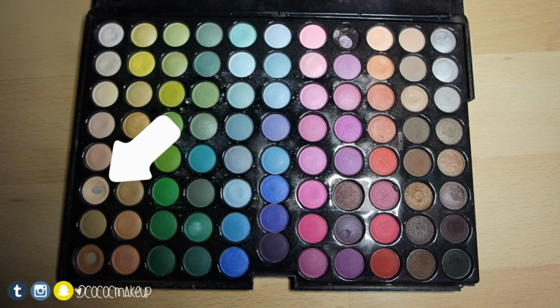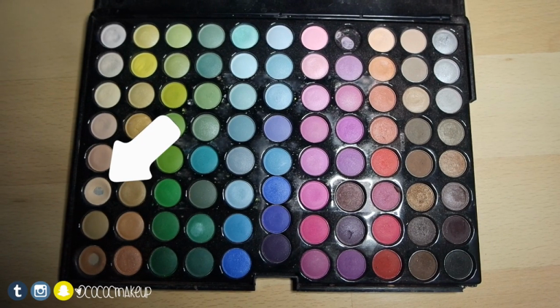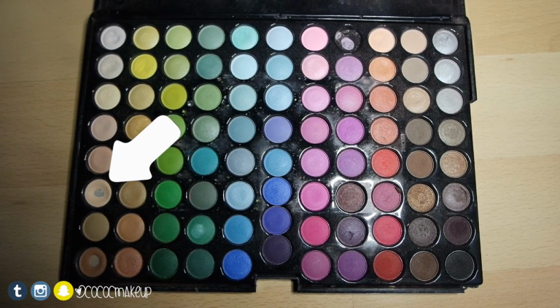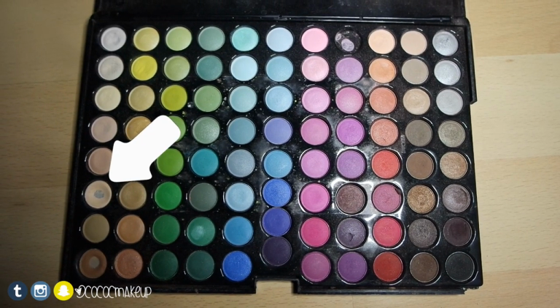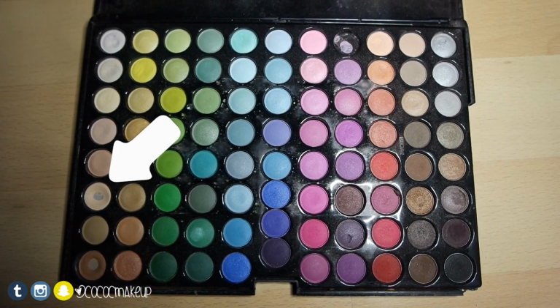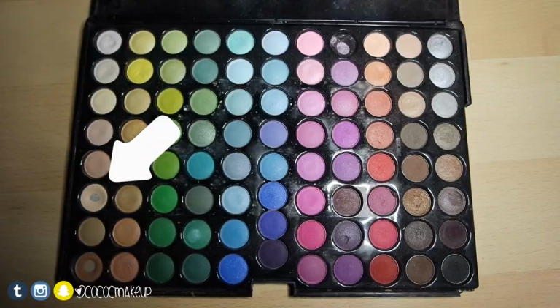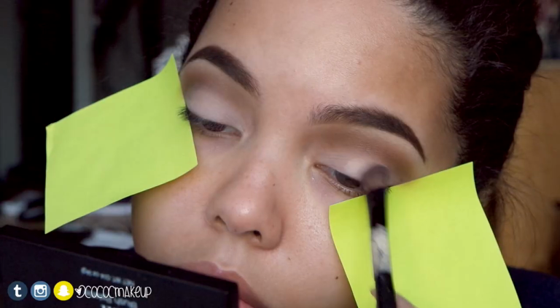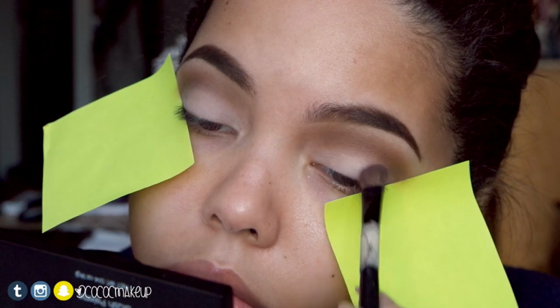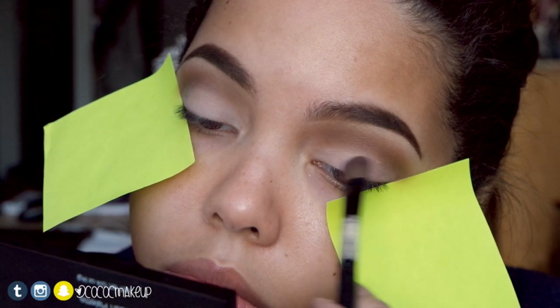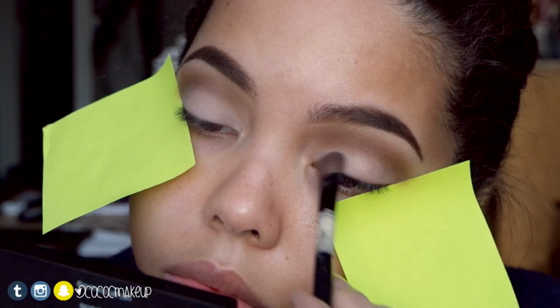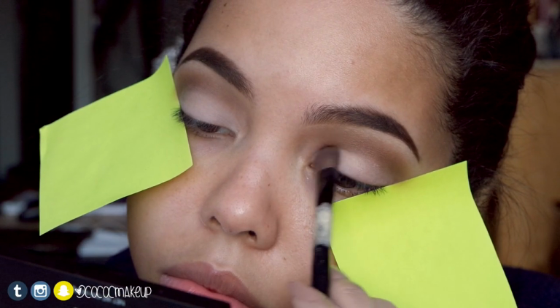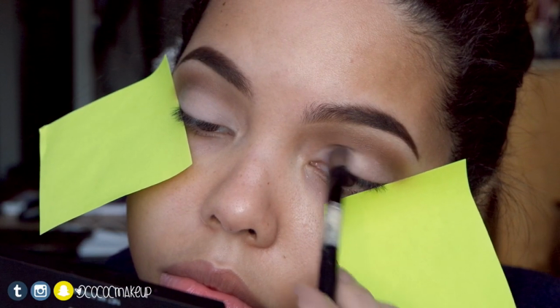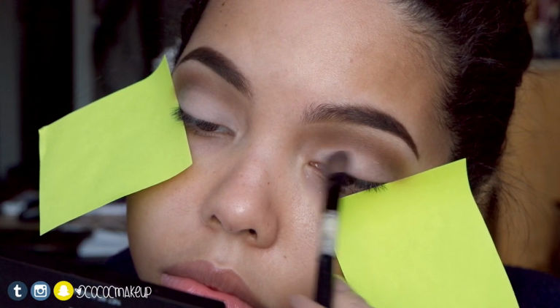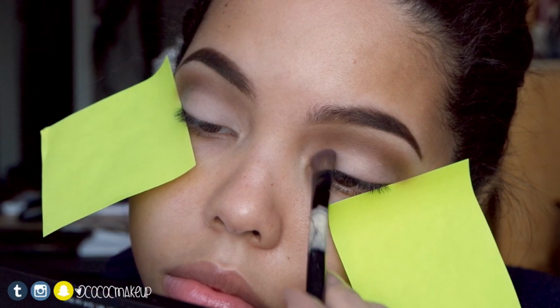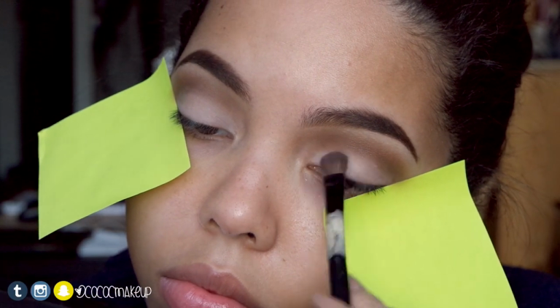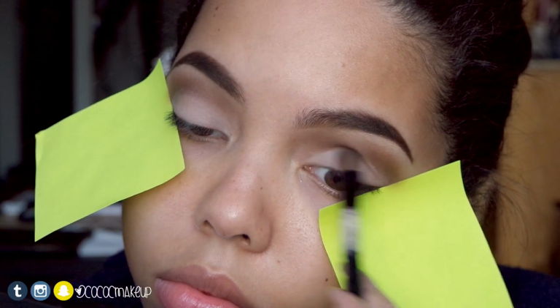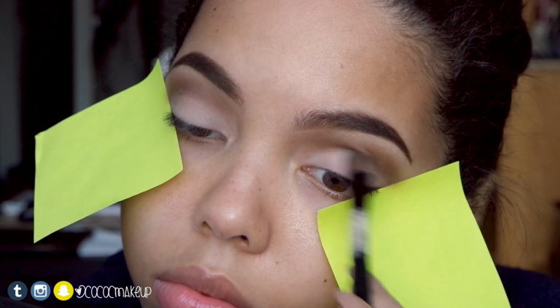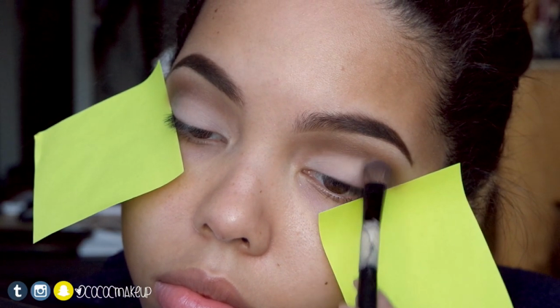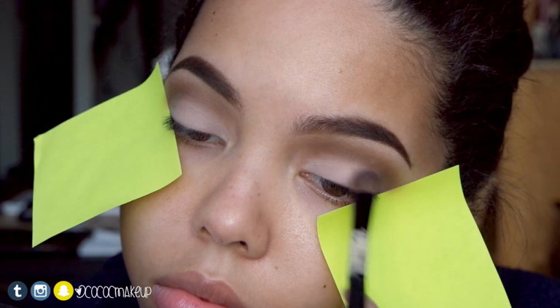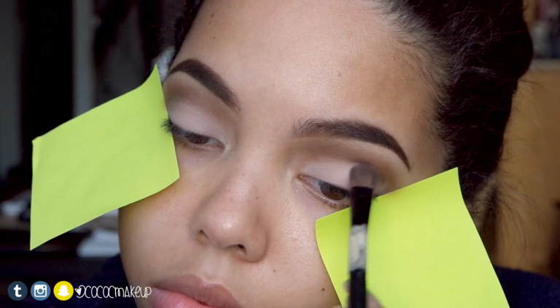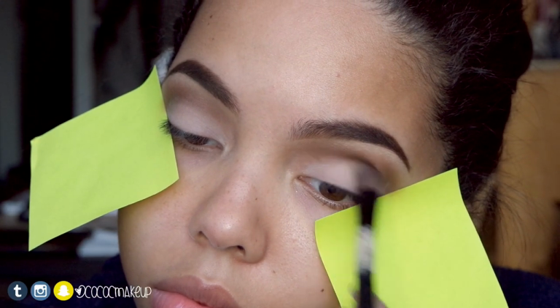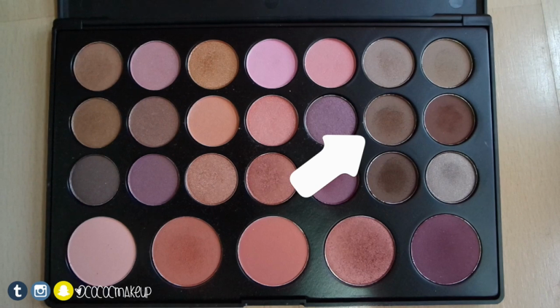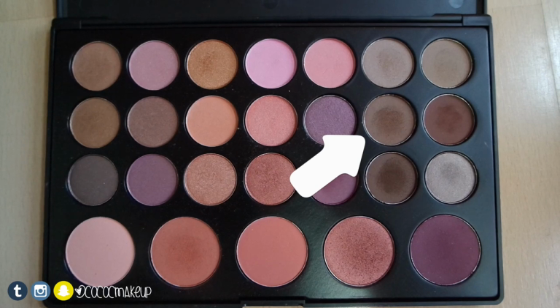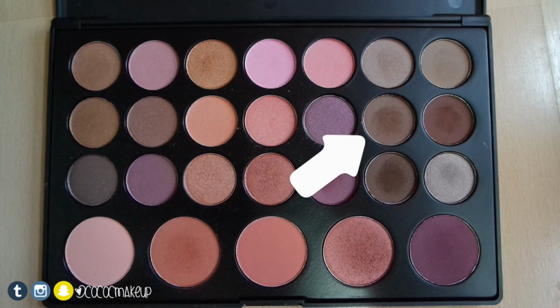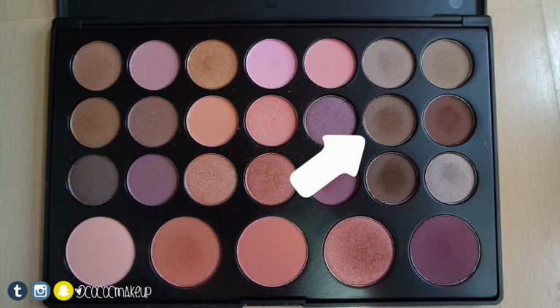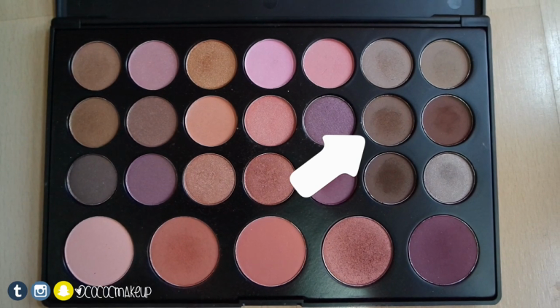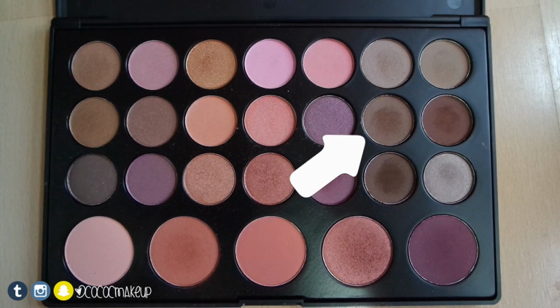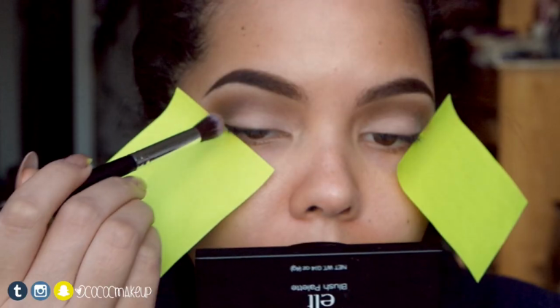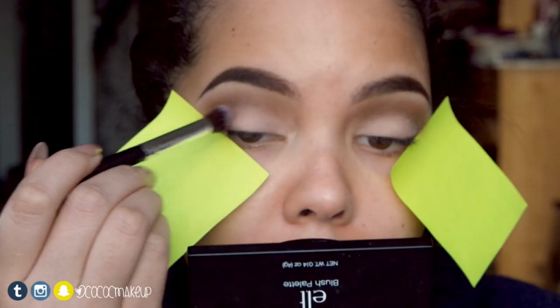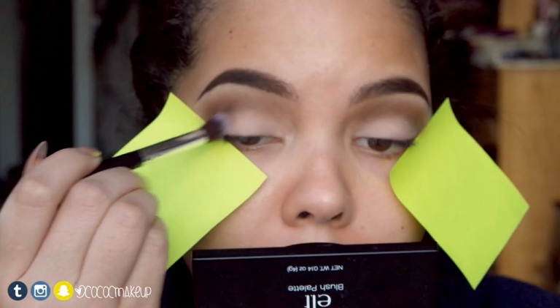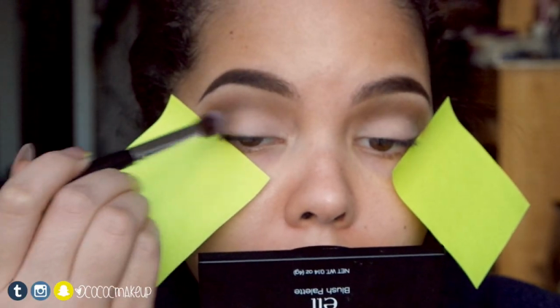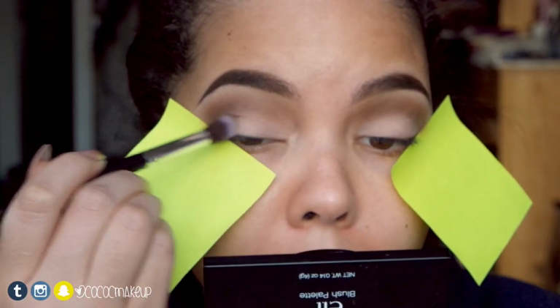In my red ginger palette I'll apply this light cream shadow all over the lid. Taking the lighter brown, I'll blend that to the outer part to create a smooth transition.